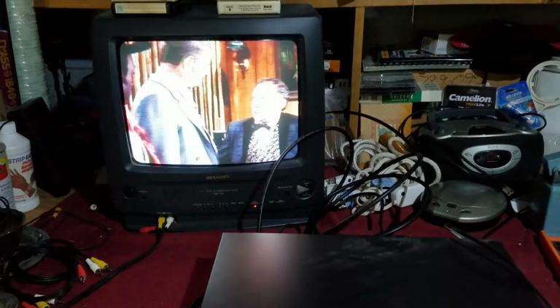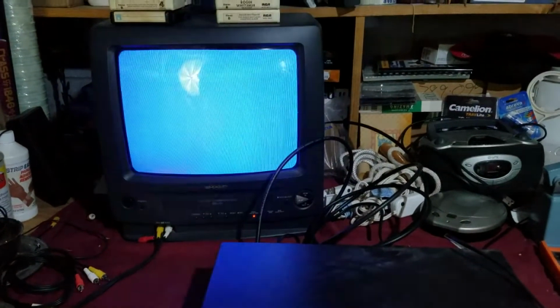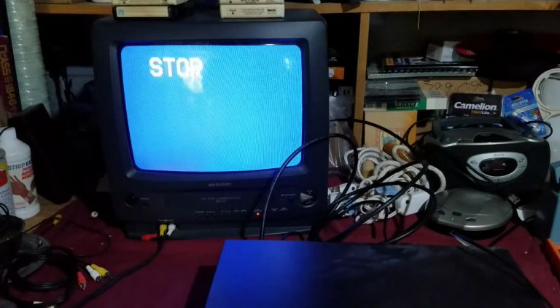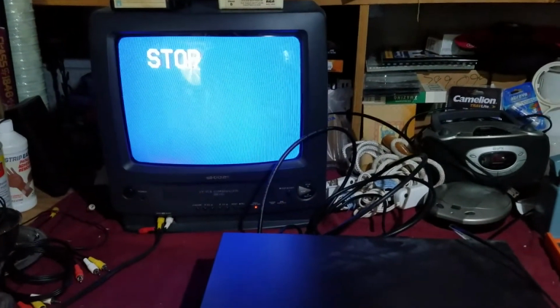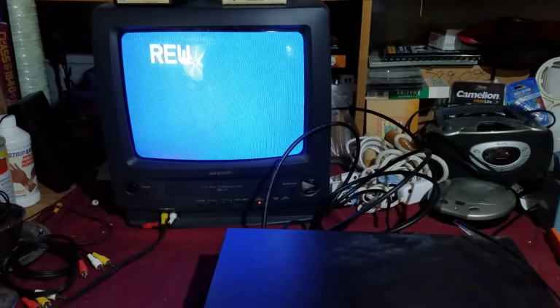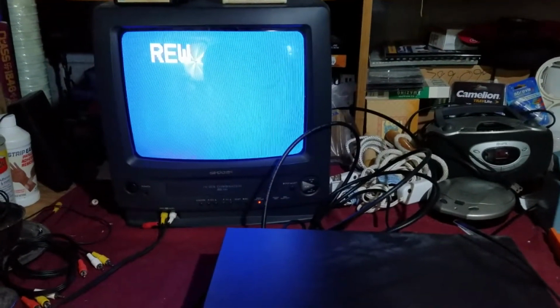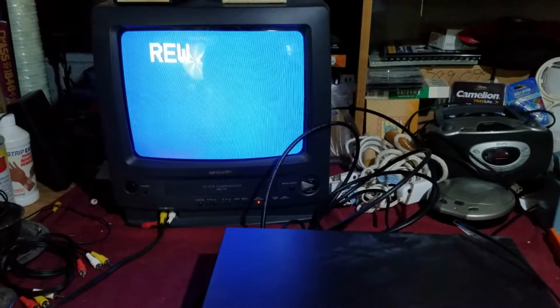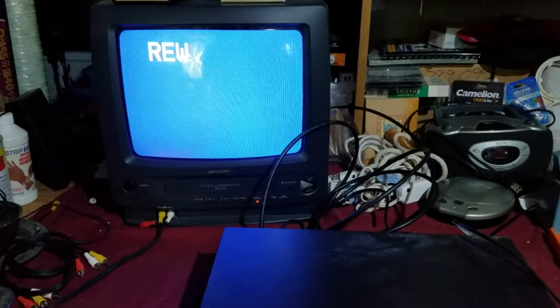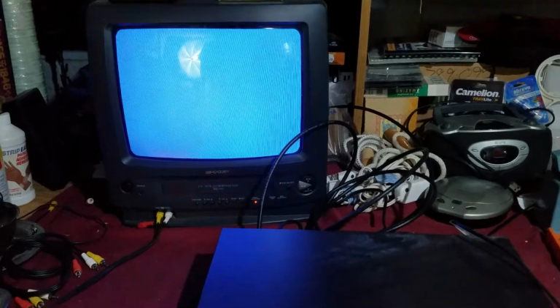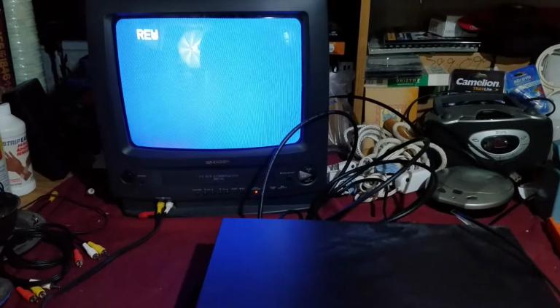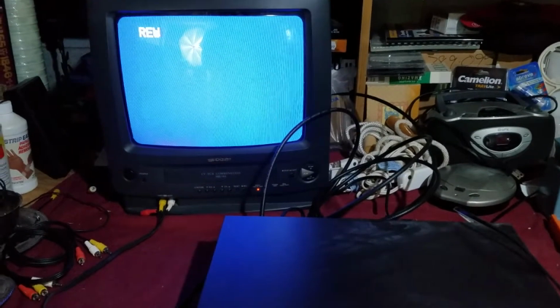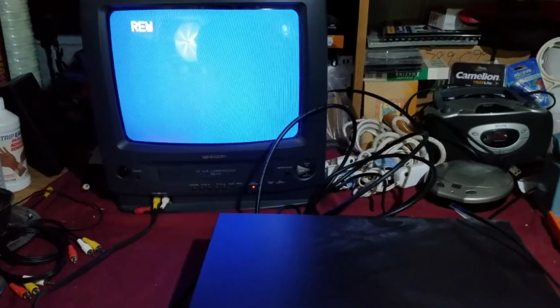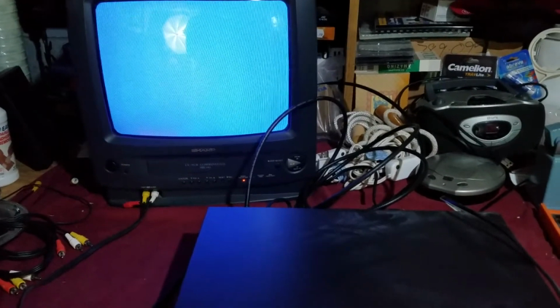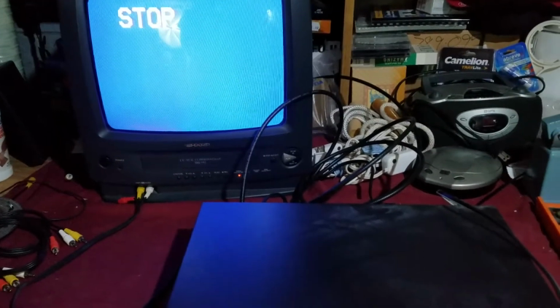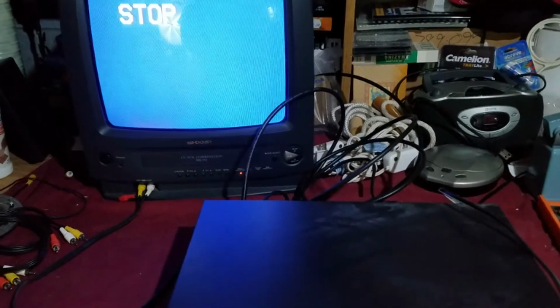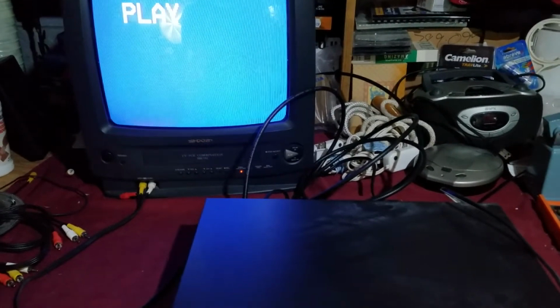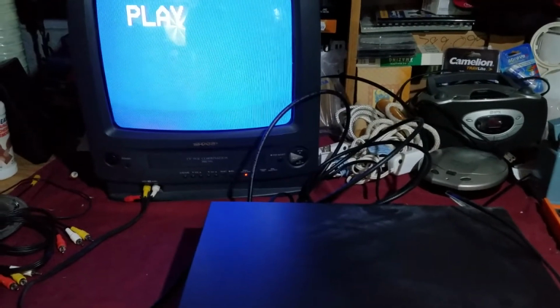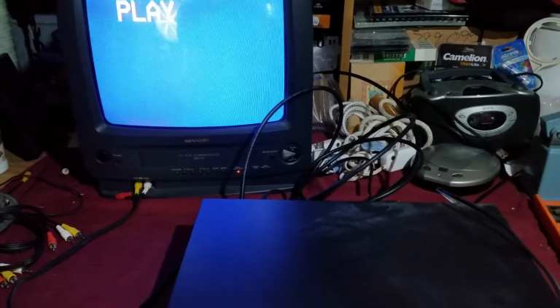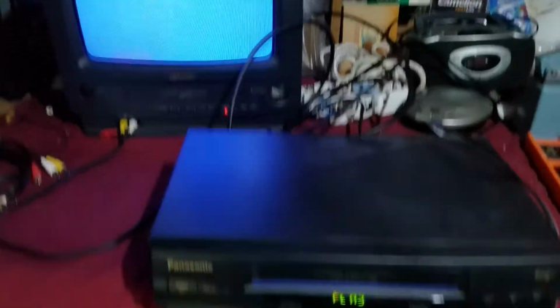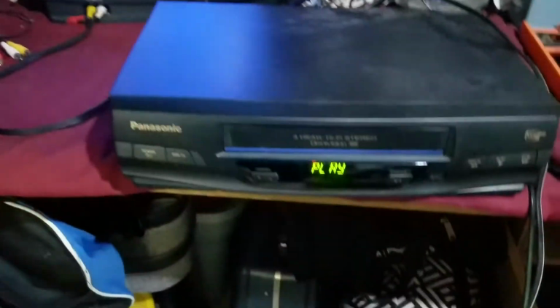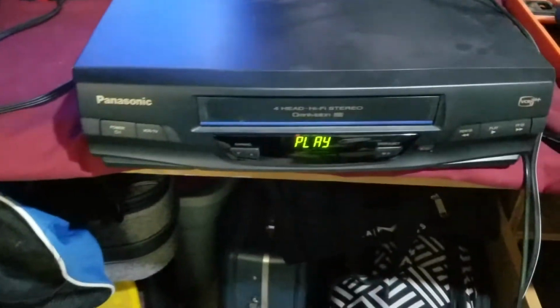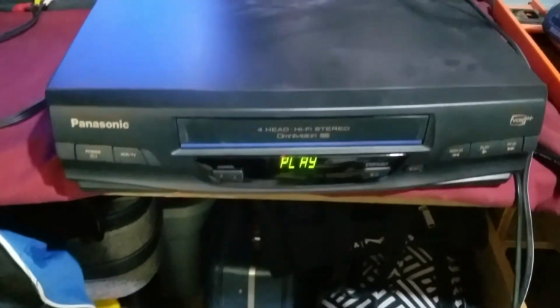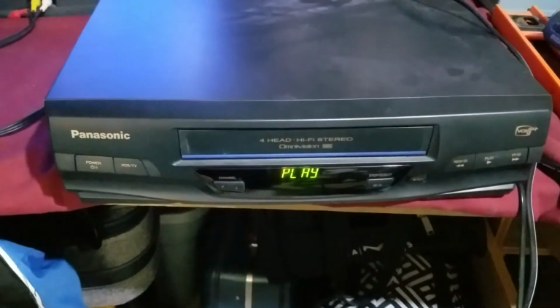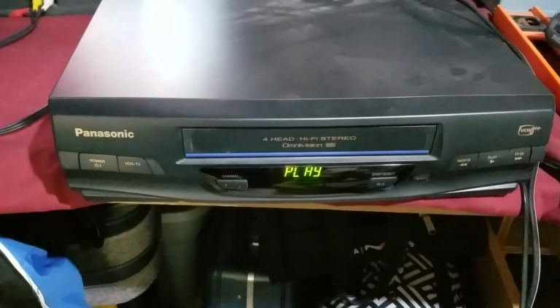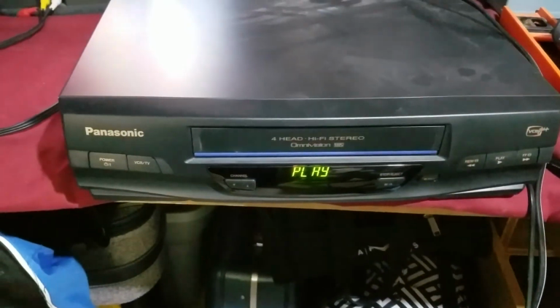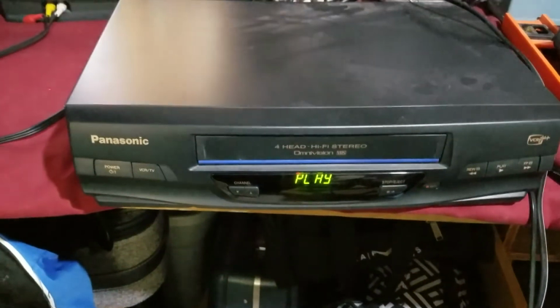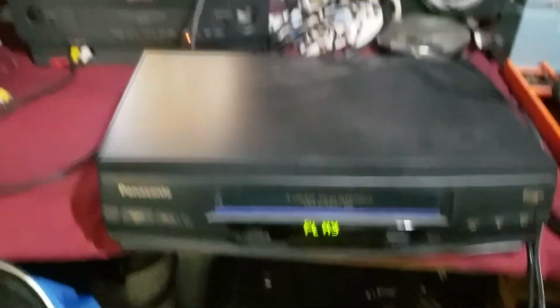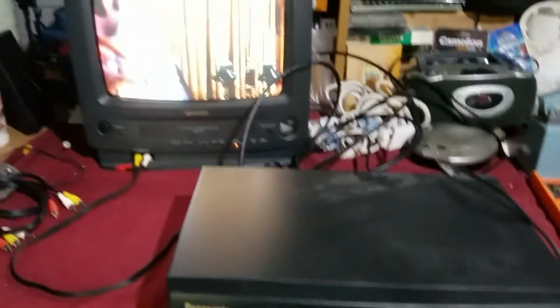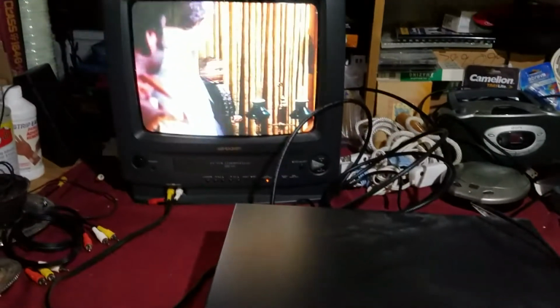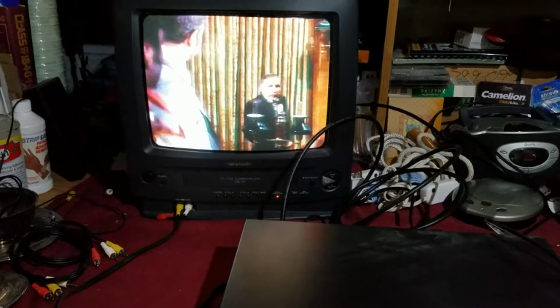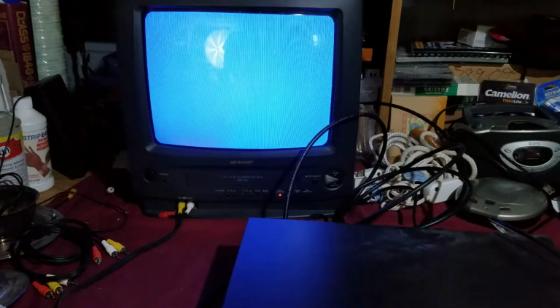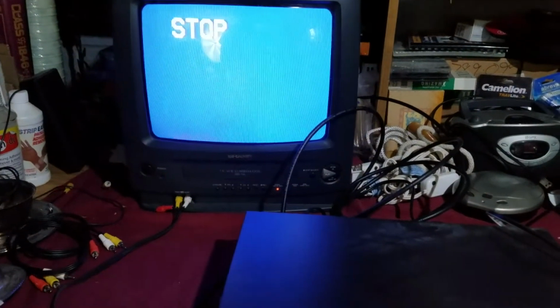And then just testing the rewind, it's rewinding, hit play again, it's lighting up on the front of the — there you go.